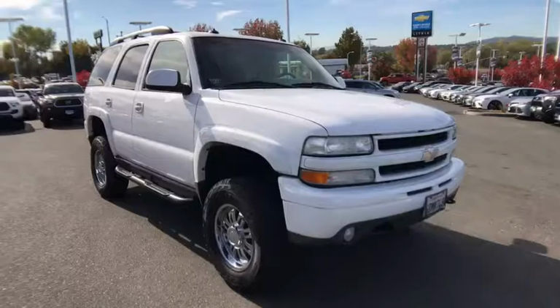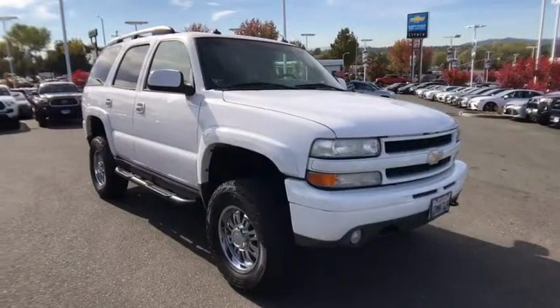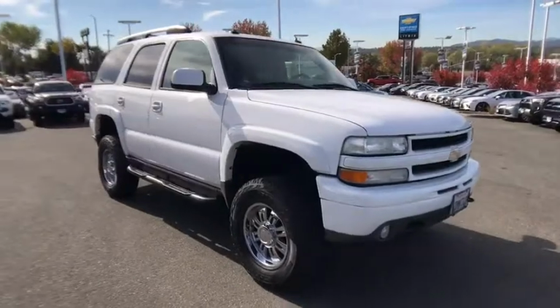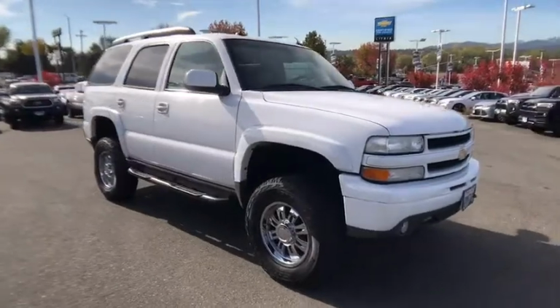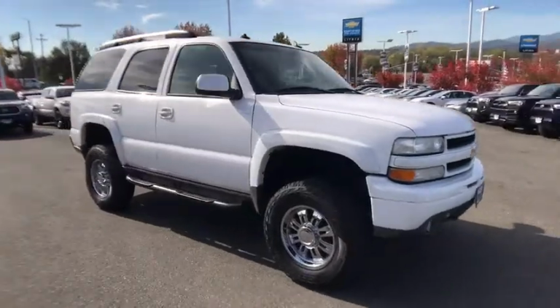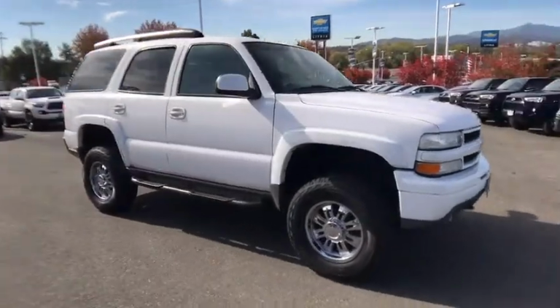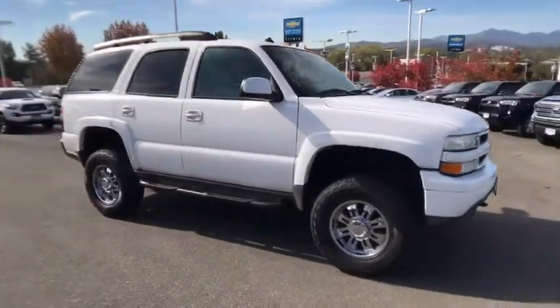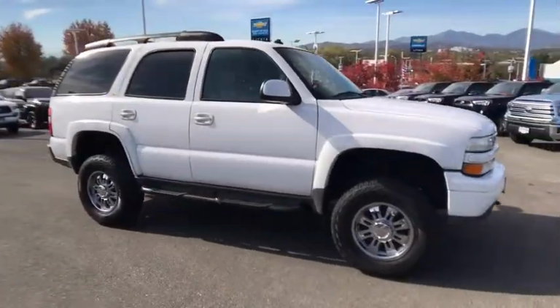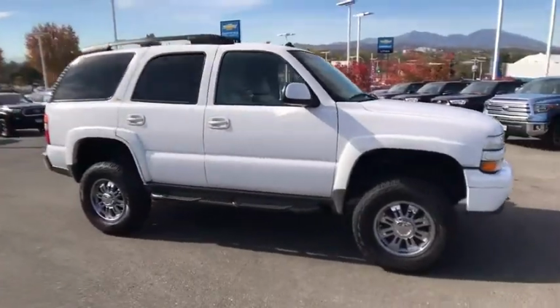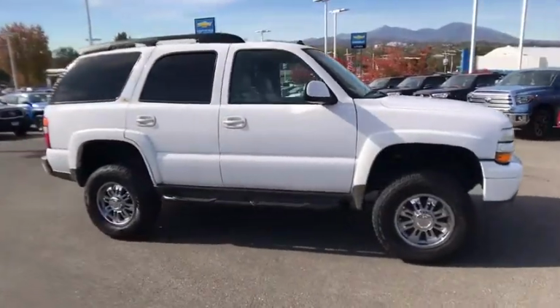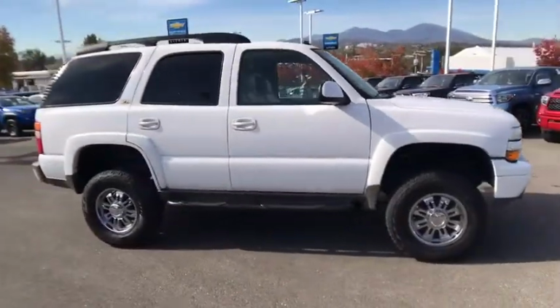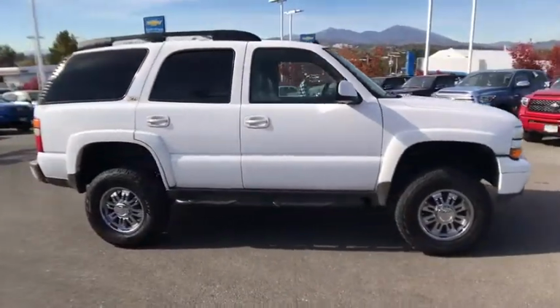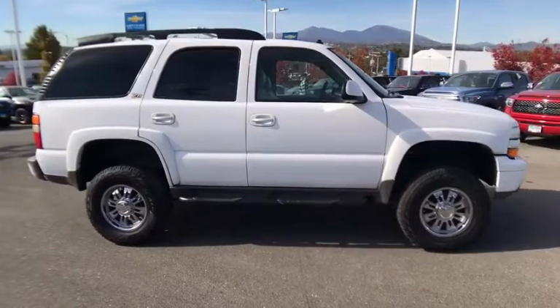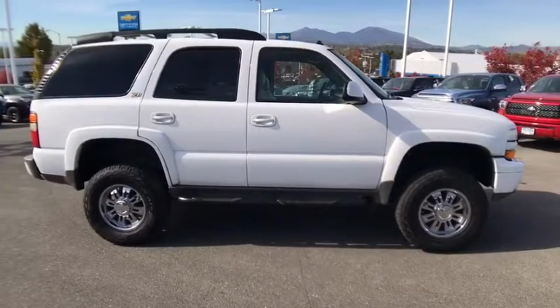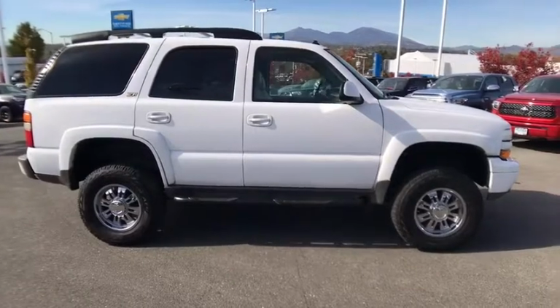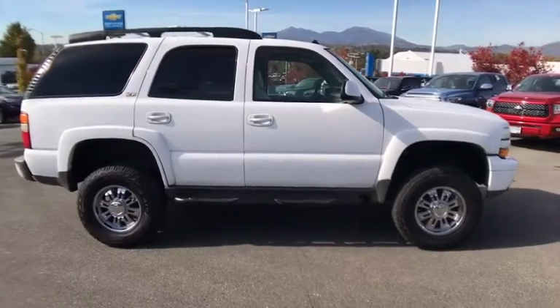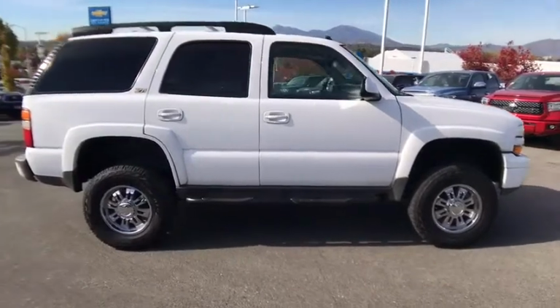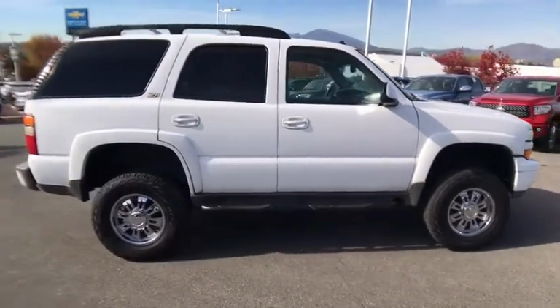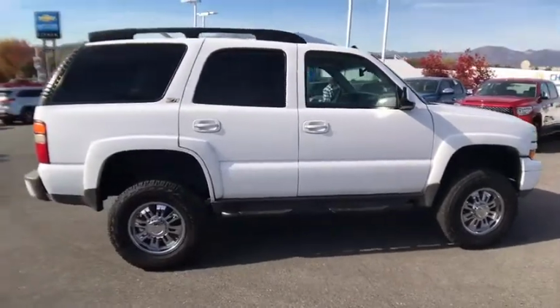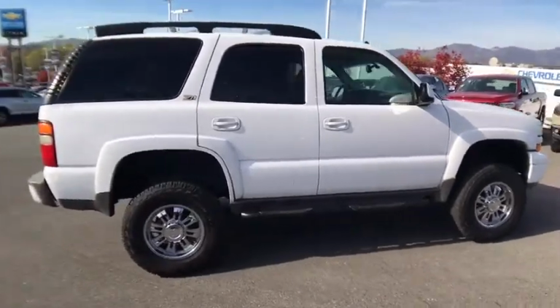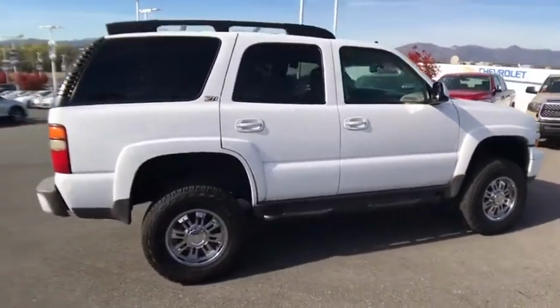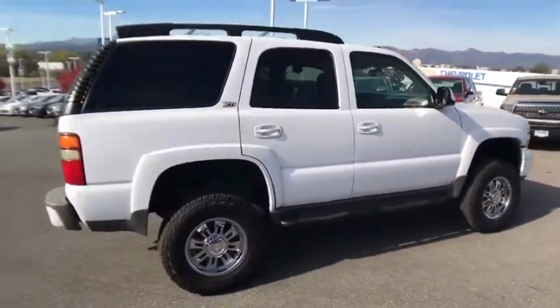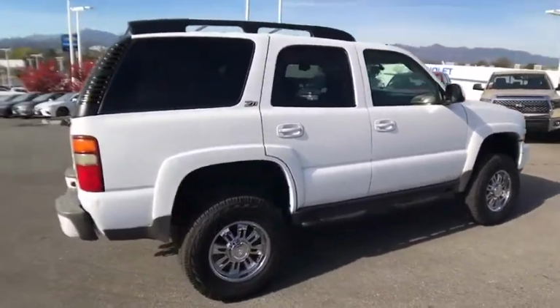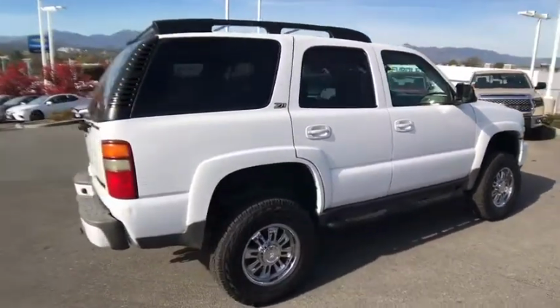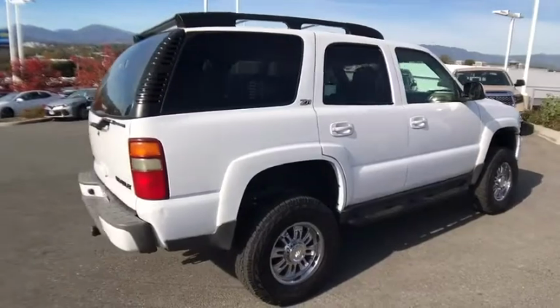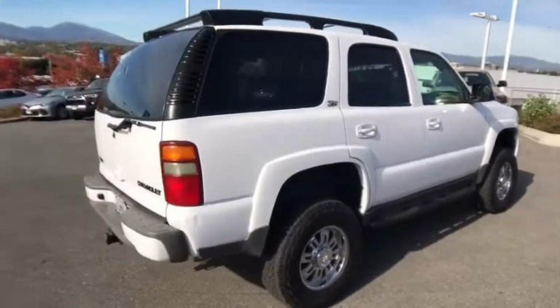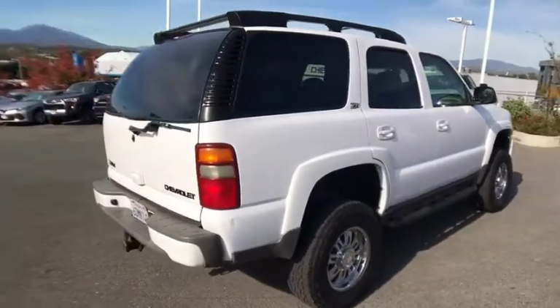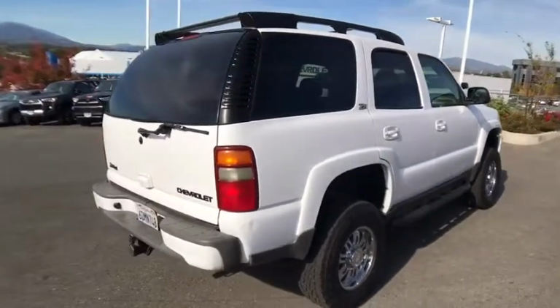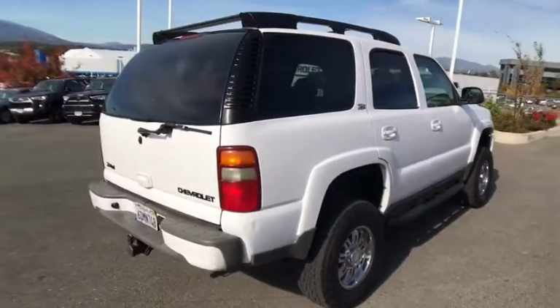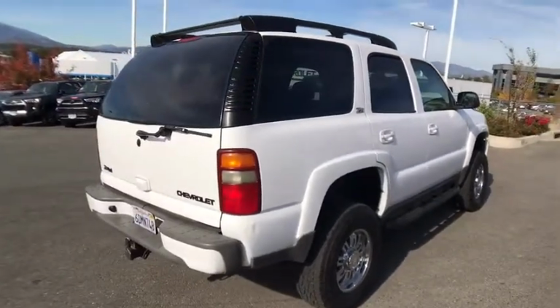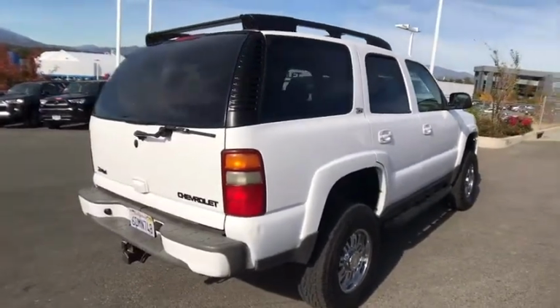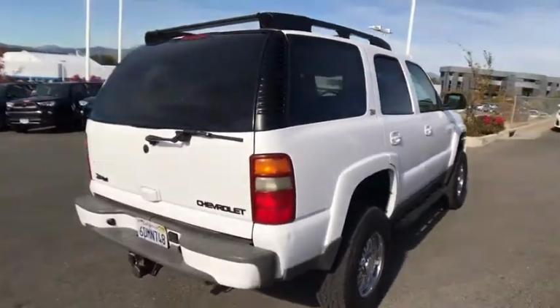We are pleased to show you the 2003 Chevrolet Tahoe. Tahoe has been the best-selling sports utility vehicle, accounting annually for more than 25% of all full-size SUV registrations in the United States.